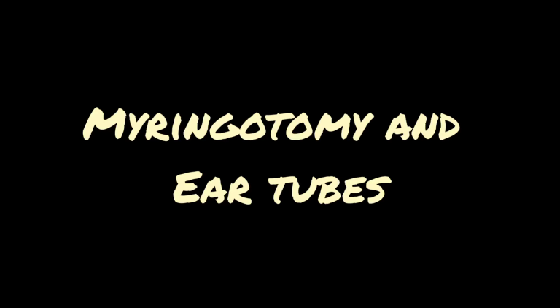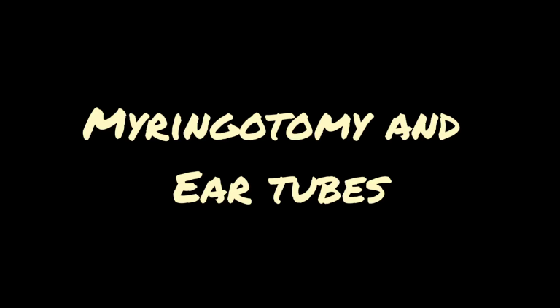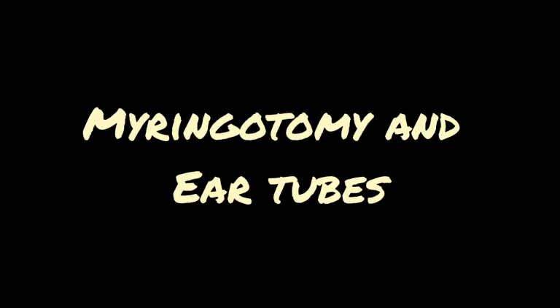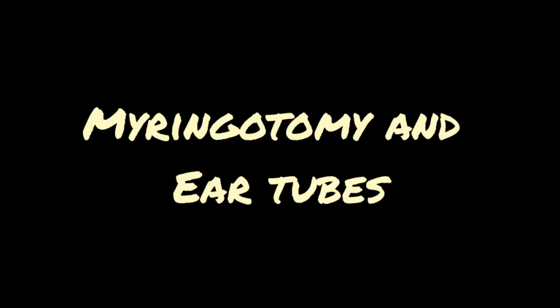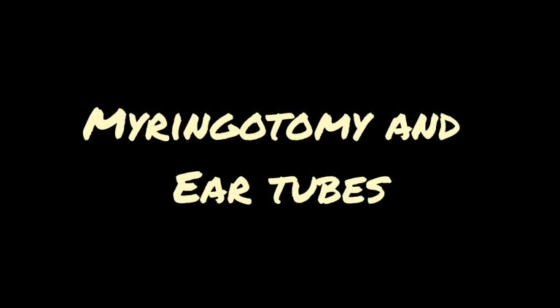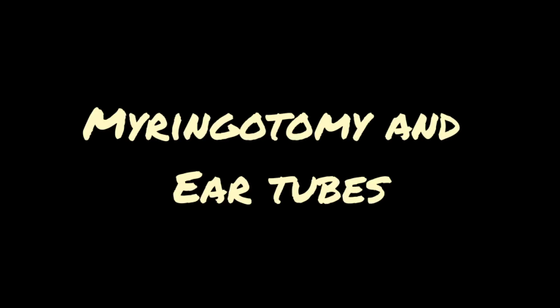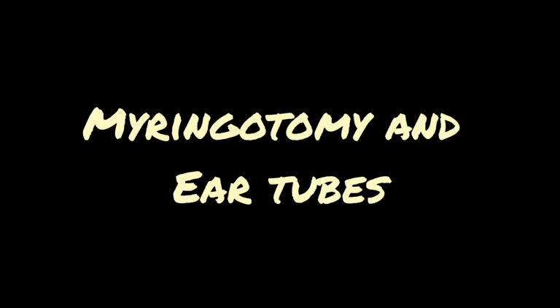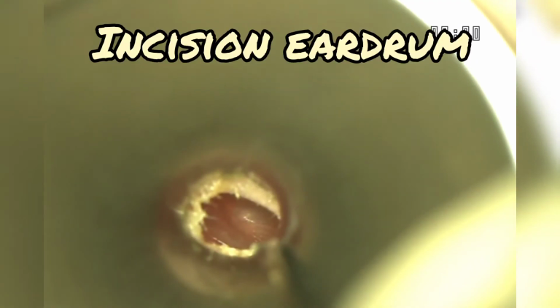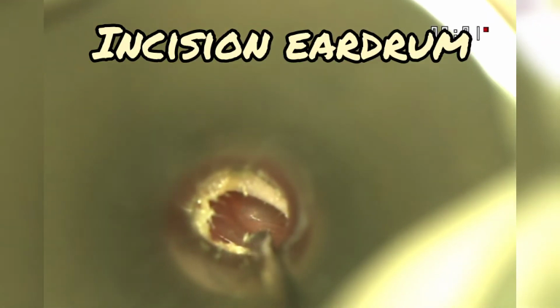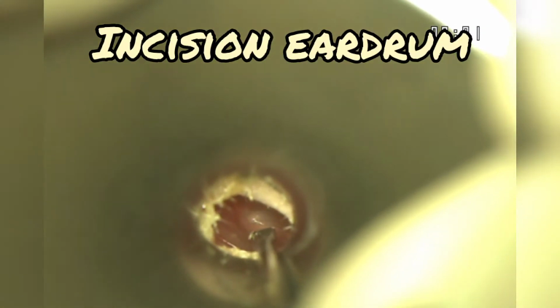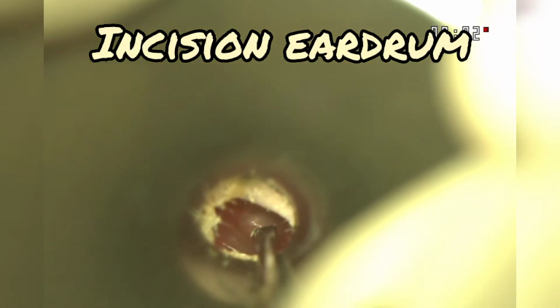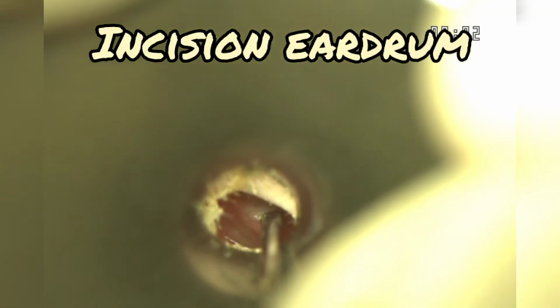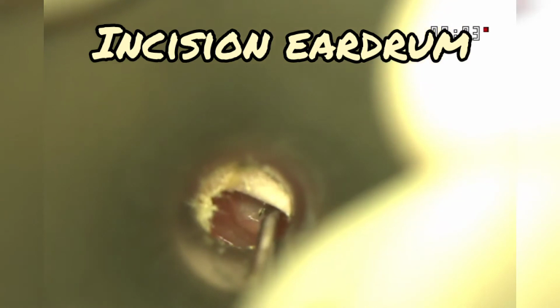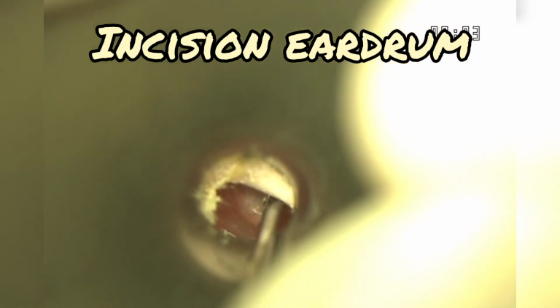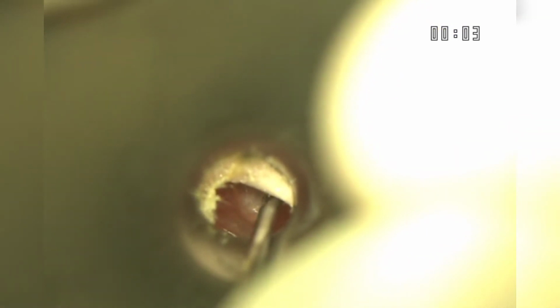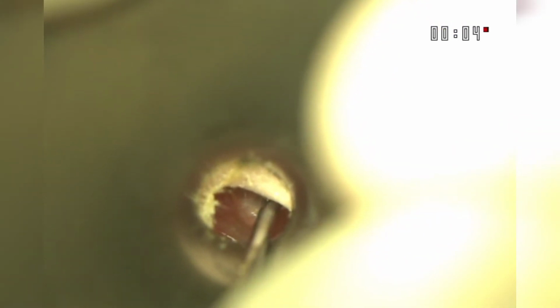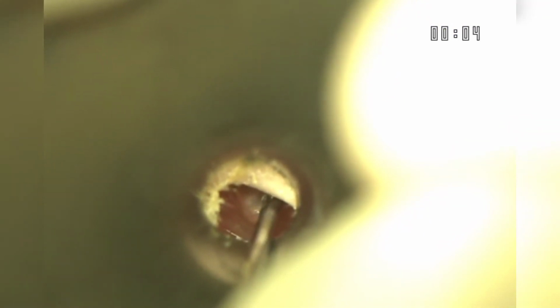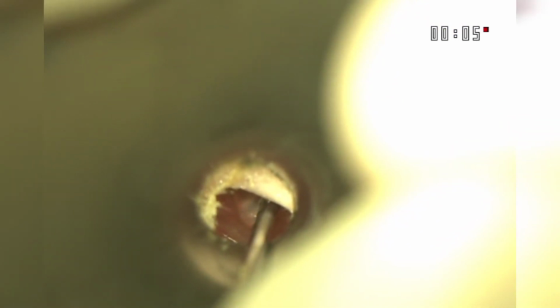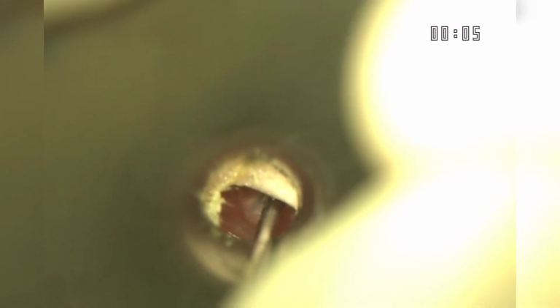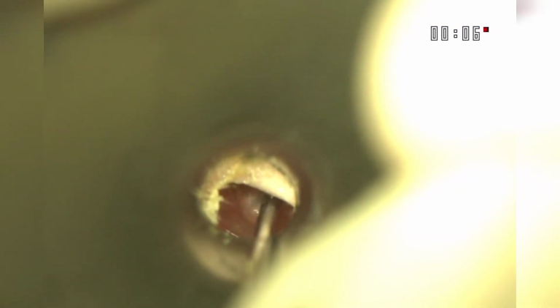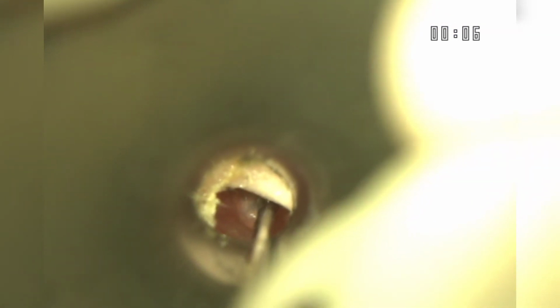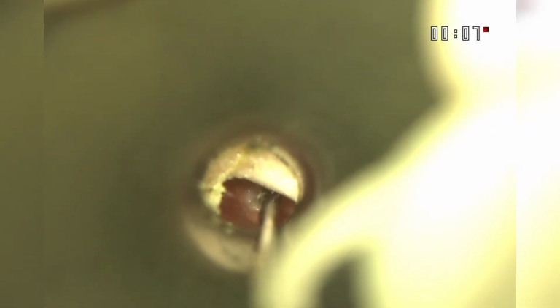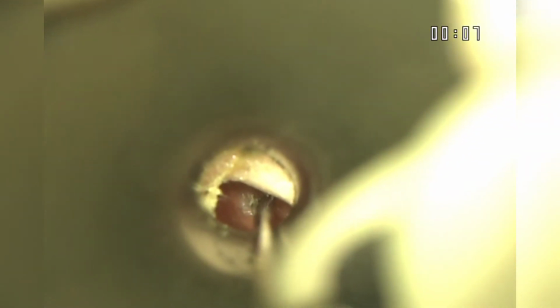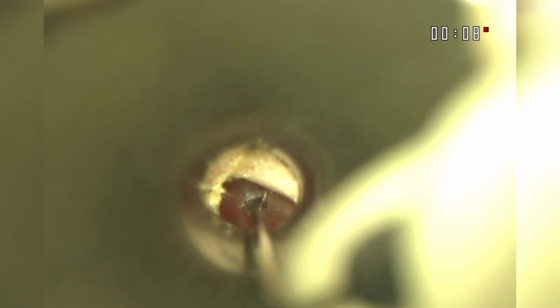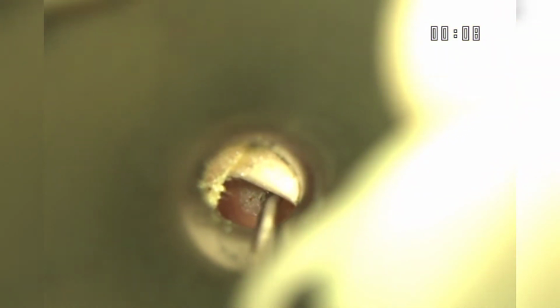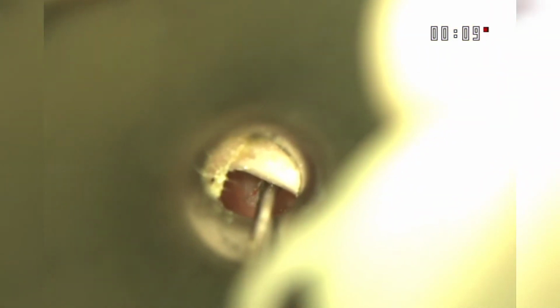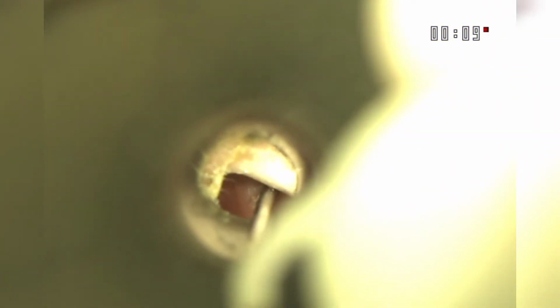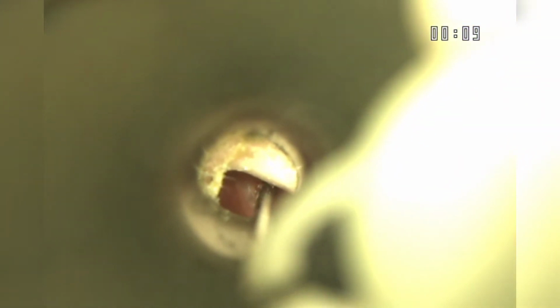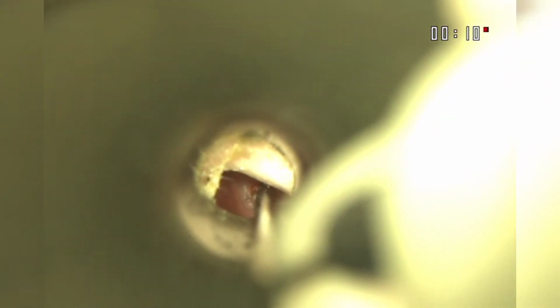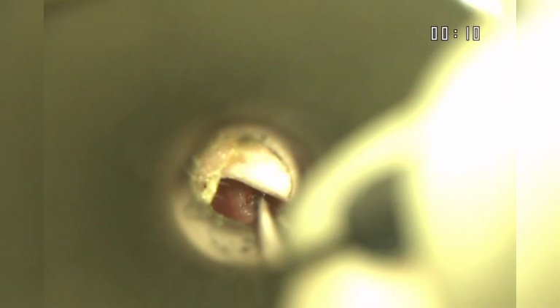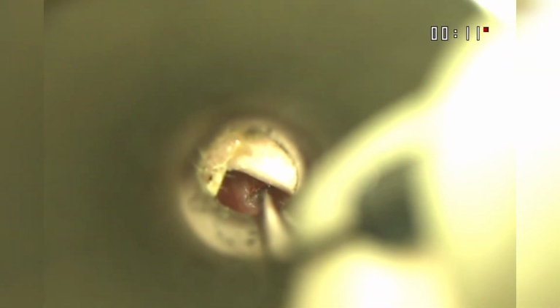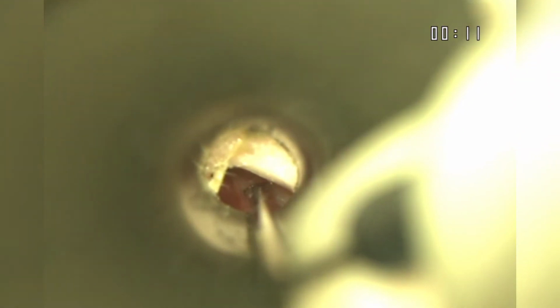In this video we describe how to place an ear tube. First, we start by making an incision in the eardrum. We use a special myringotomy blade.